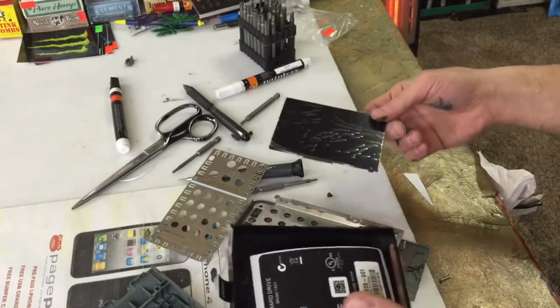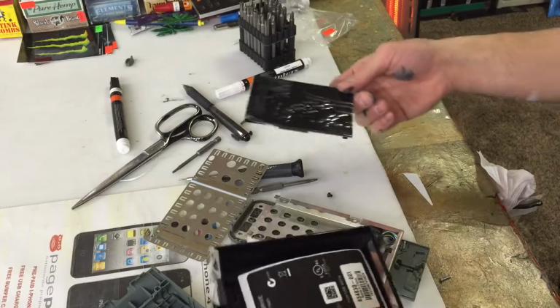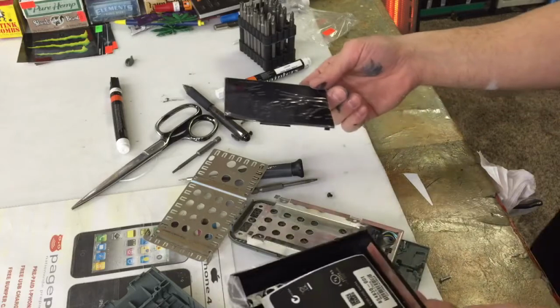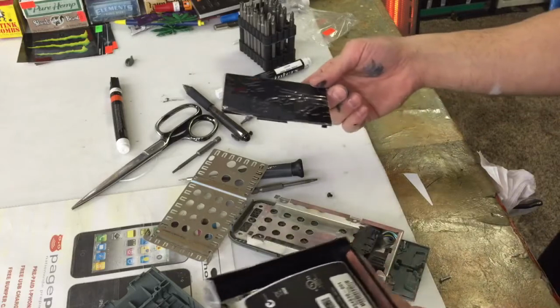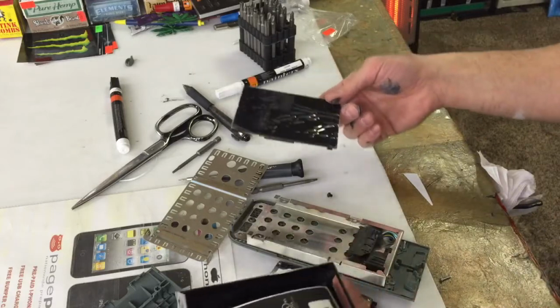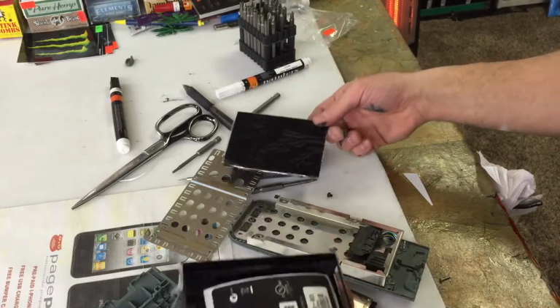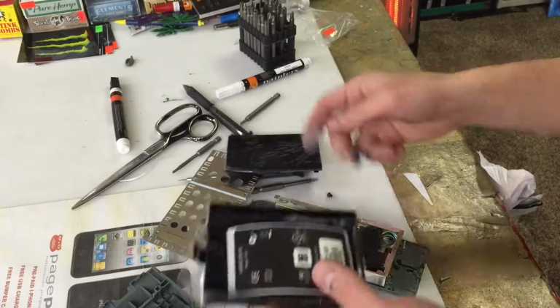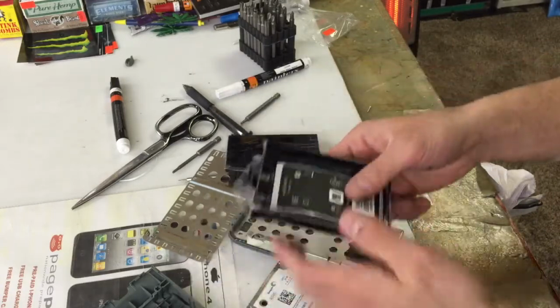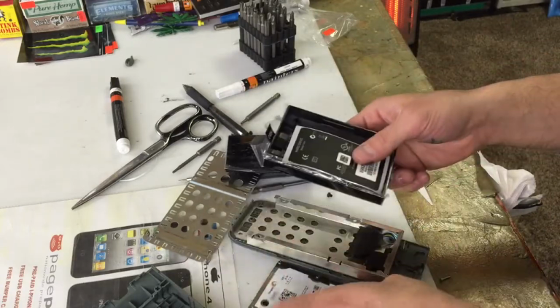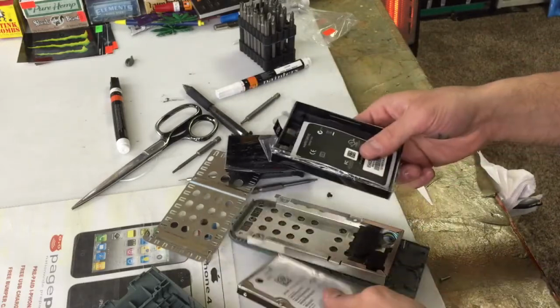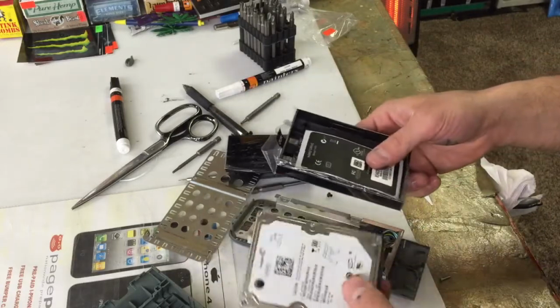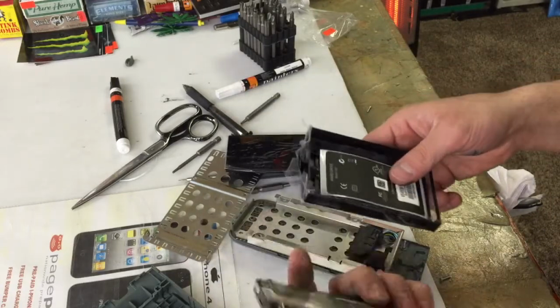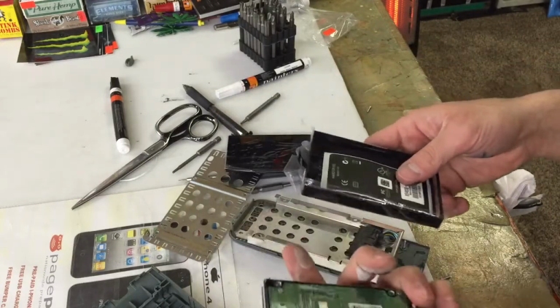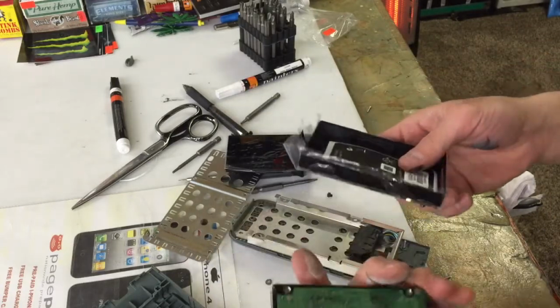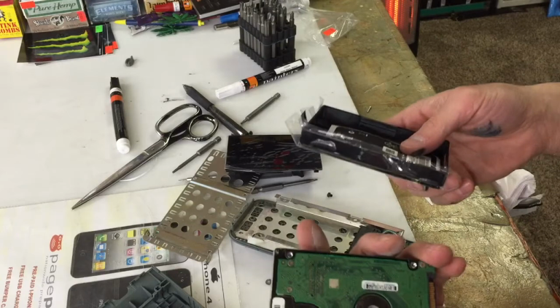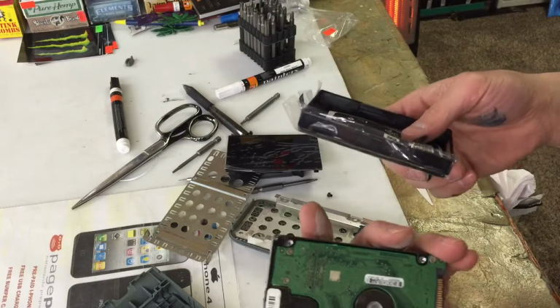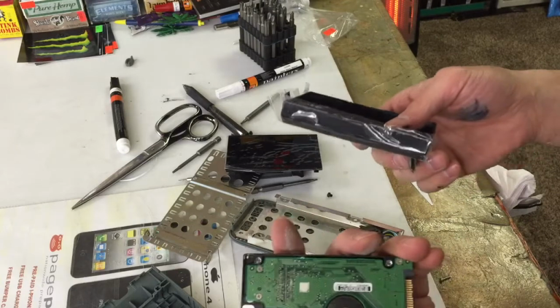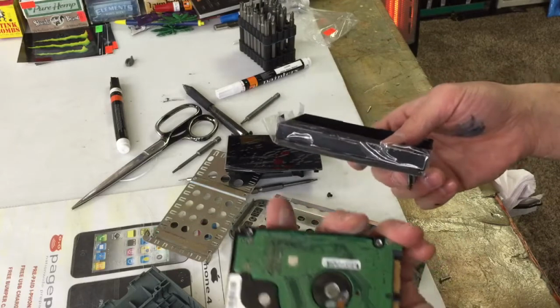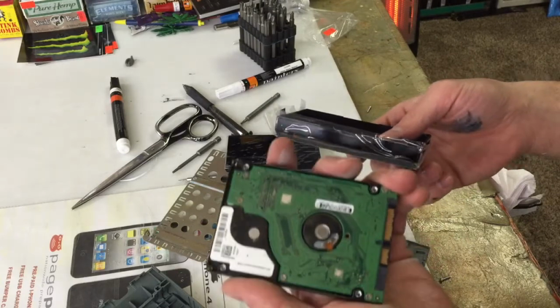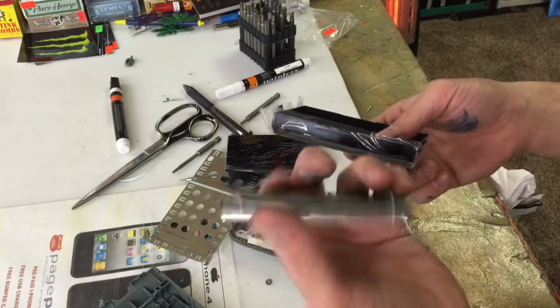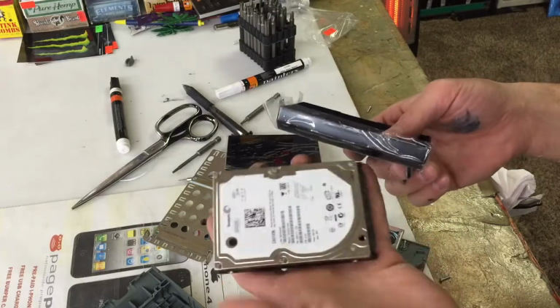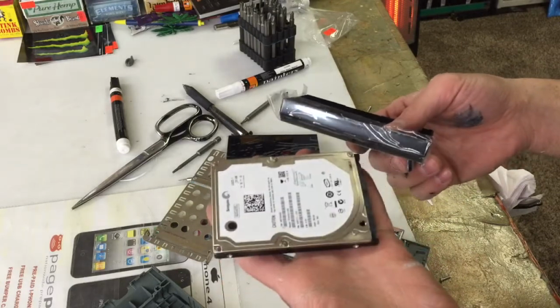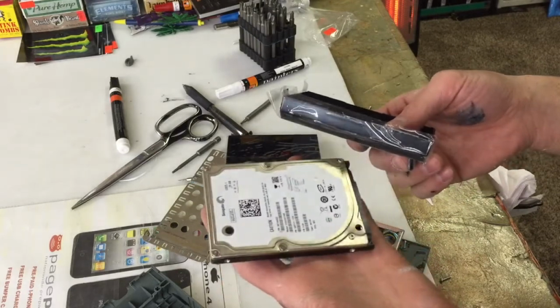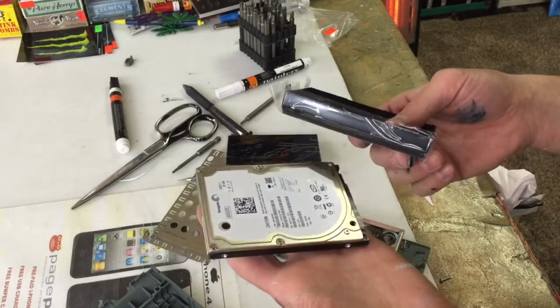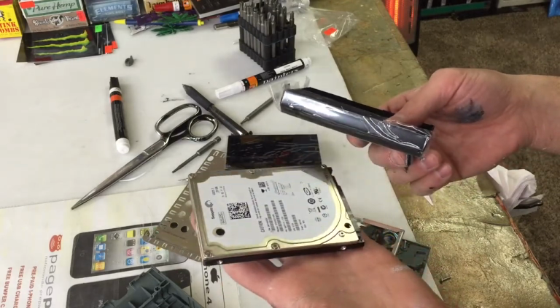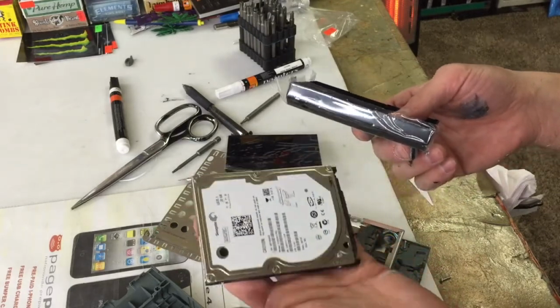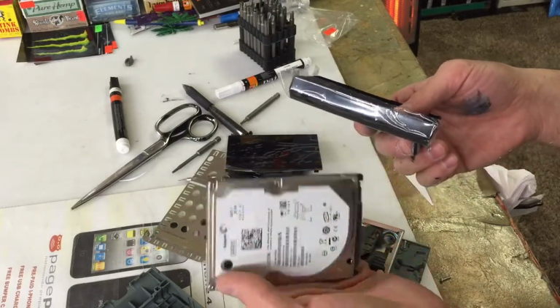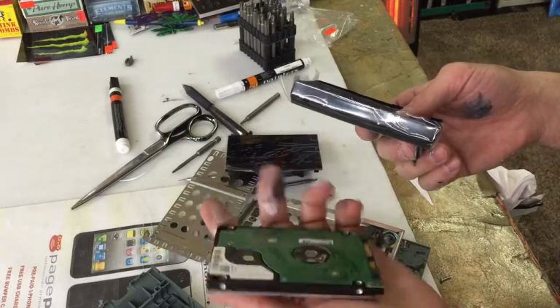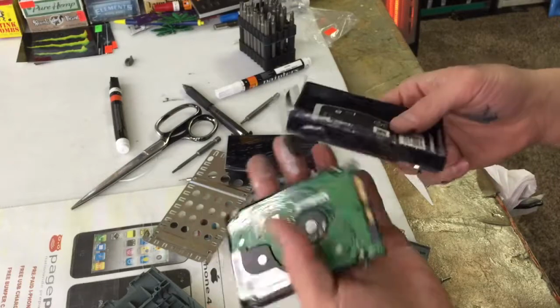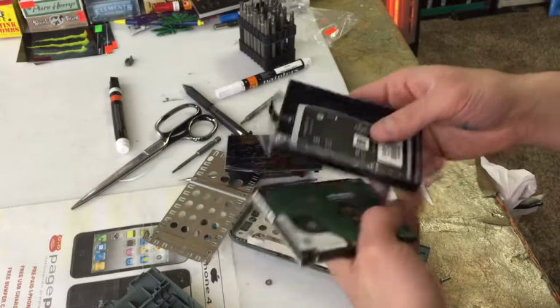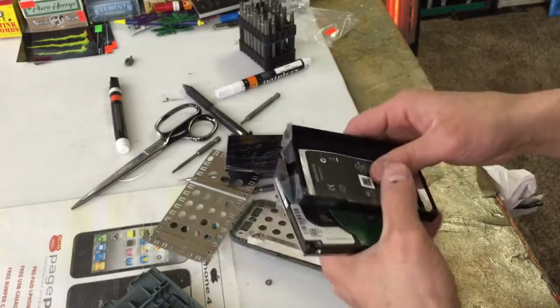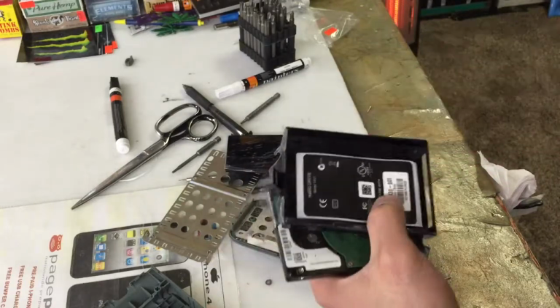So there's the video on how to change an old Xbox 360 hard drive into a new Xbox 360 slim. Save you a ton of money because these go pretty cheap. Thanks for watching.